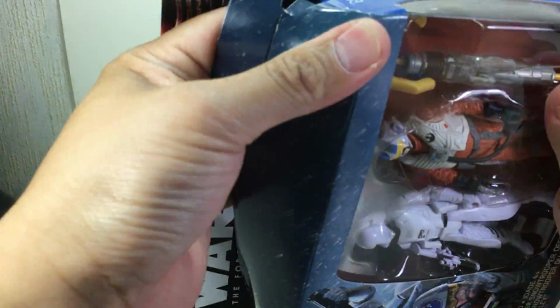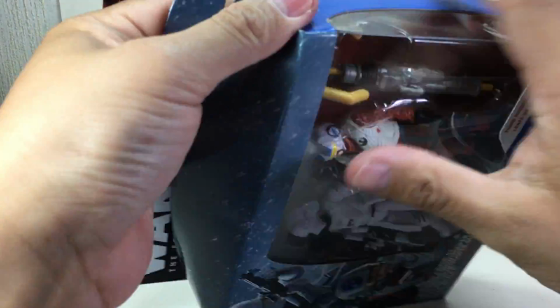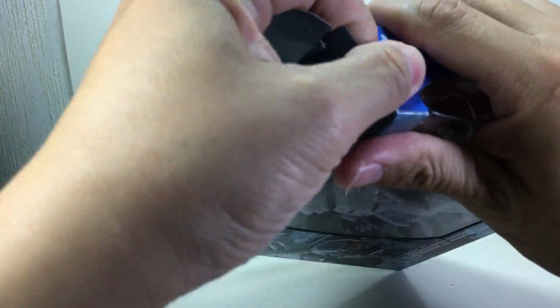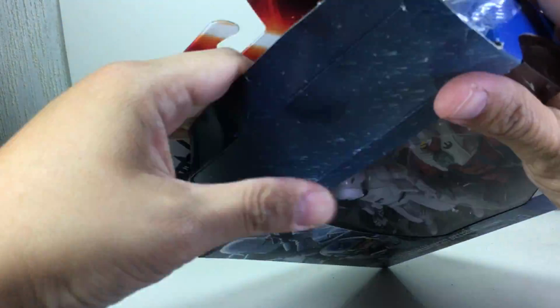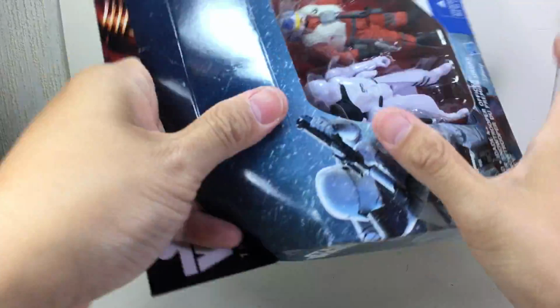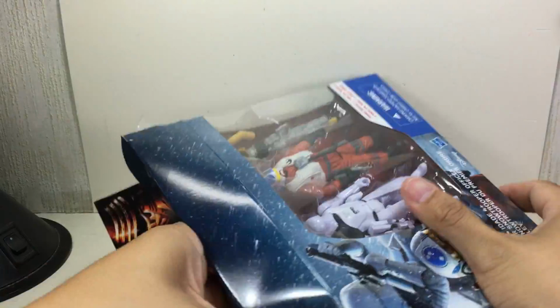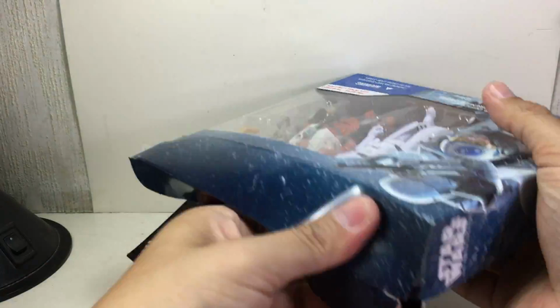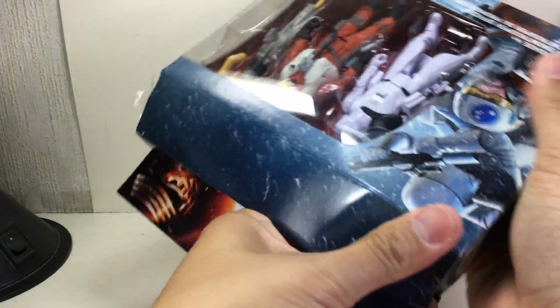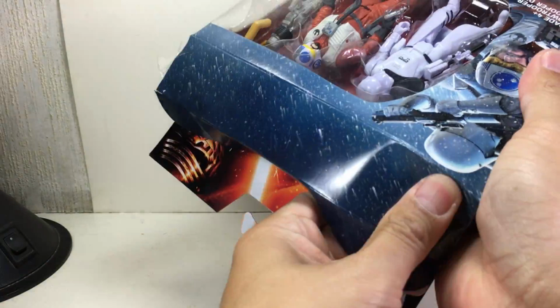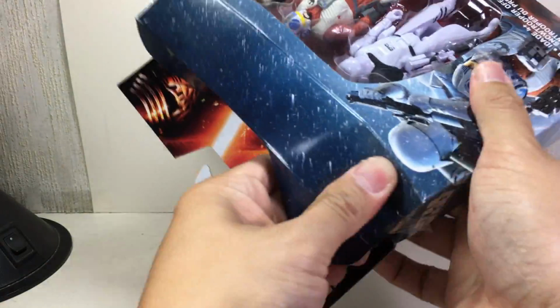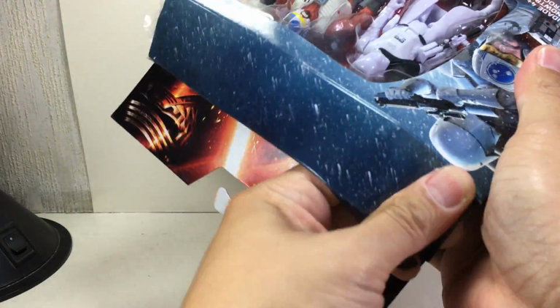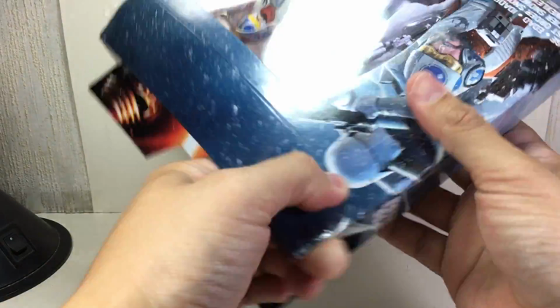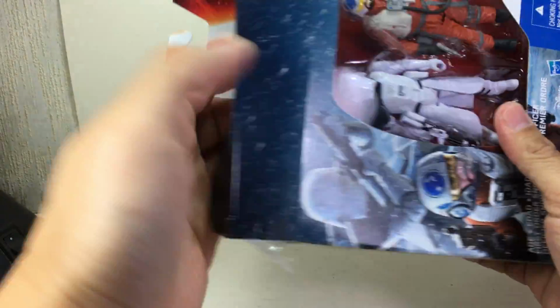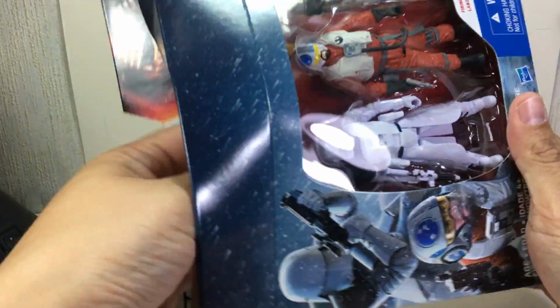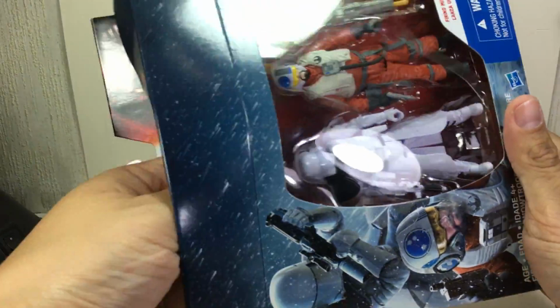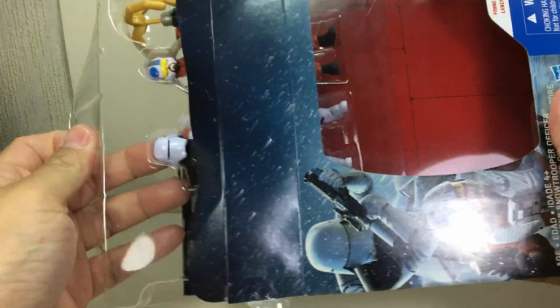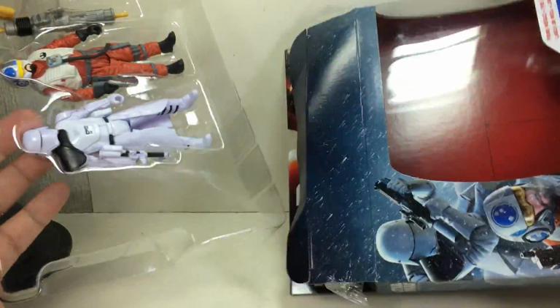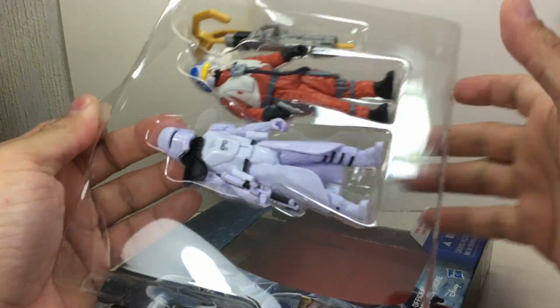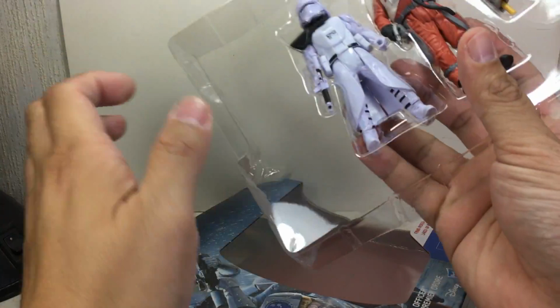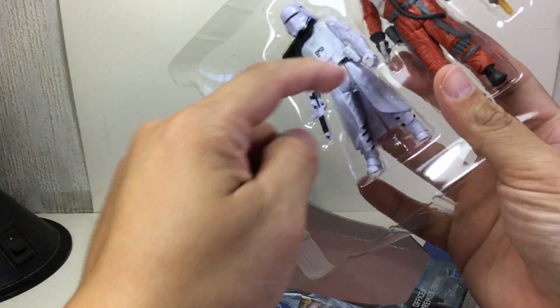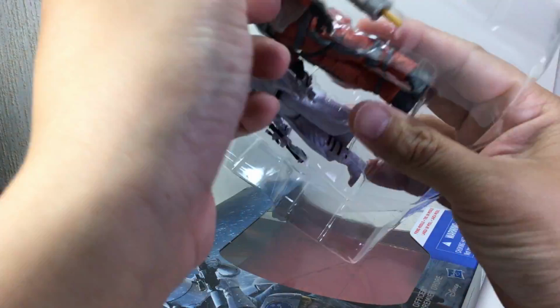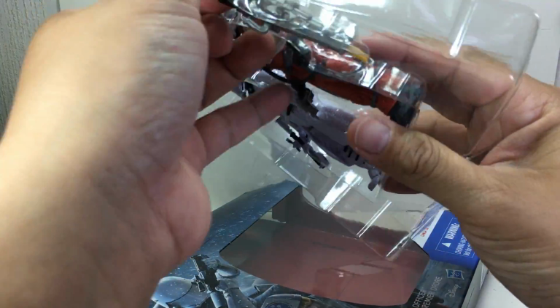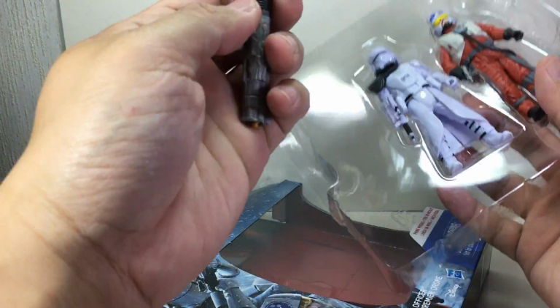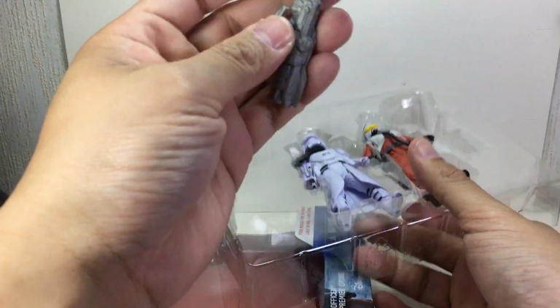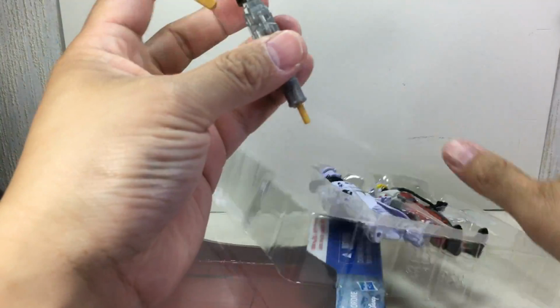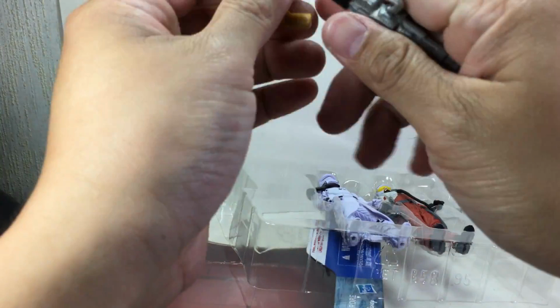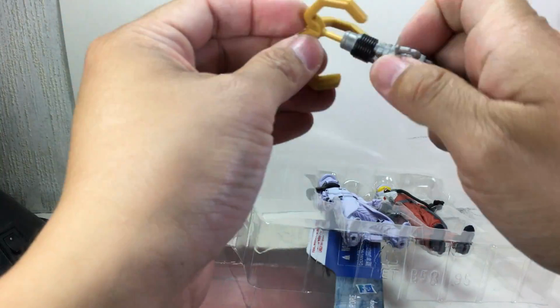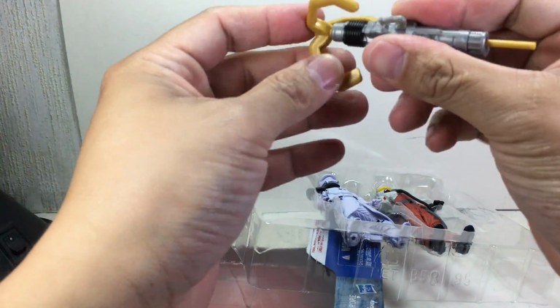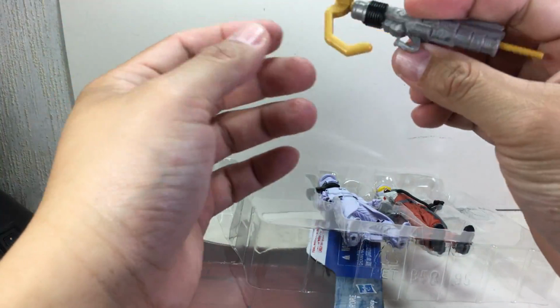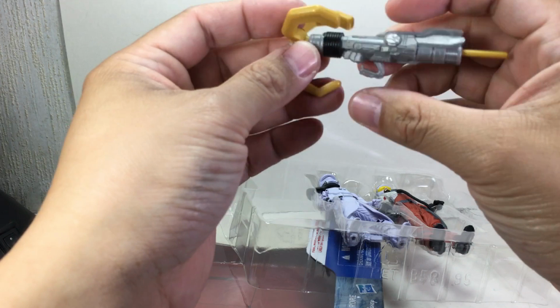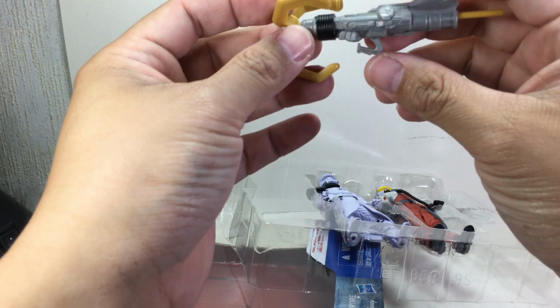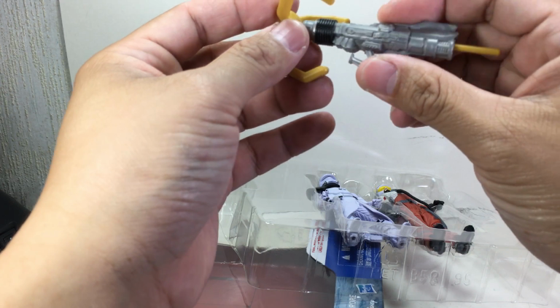There's really nothing to pose, that's why I'm doing this as an unboxing review. There's only one accessory — what is this?